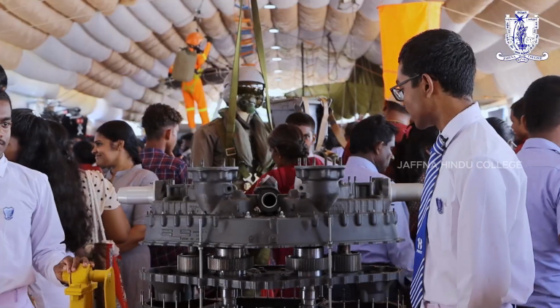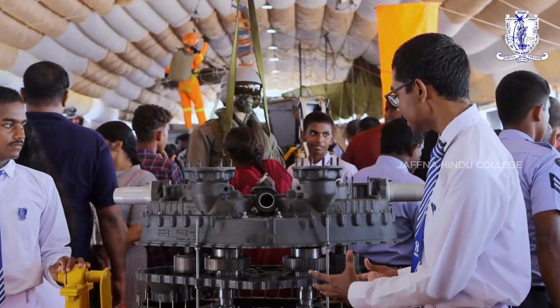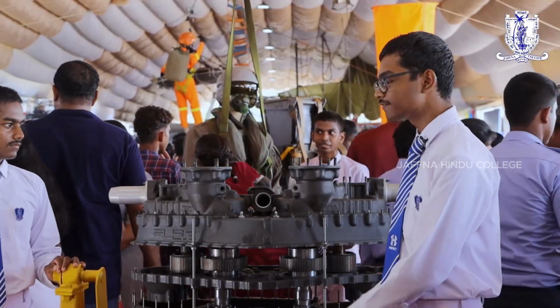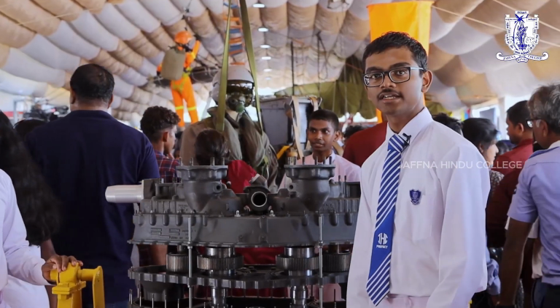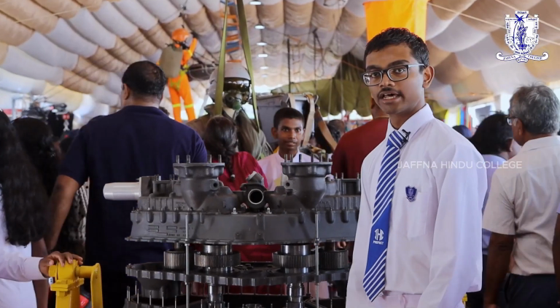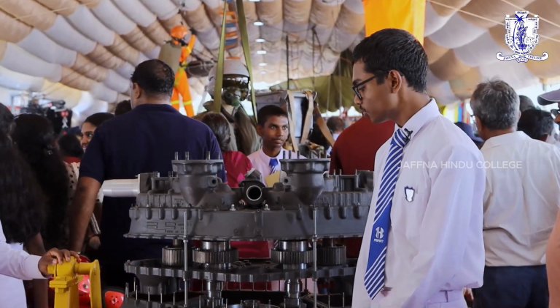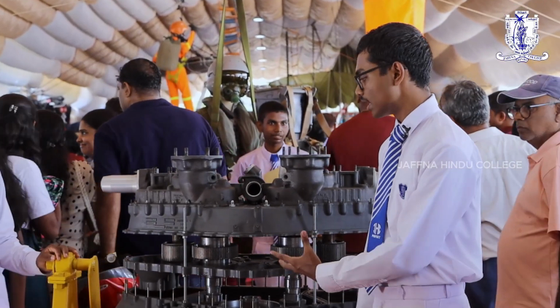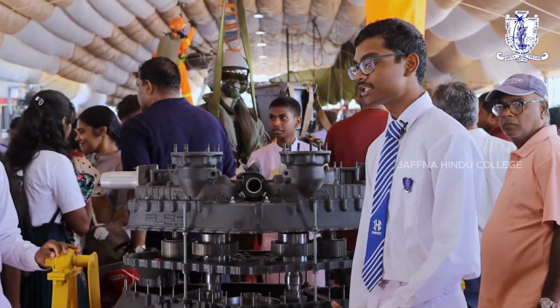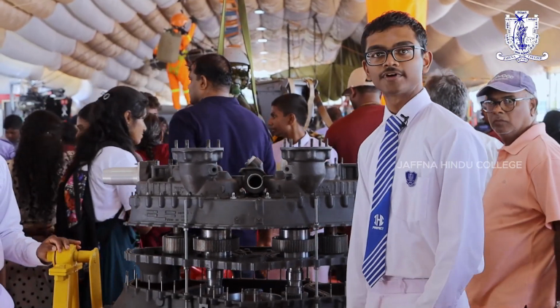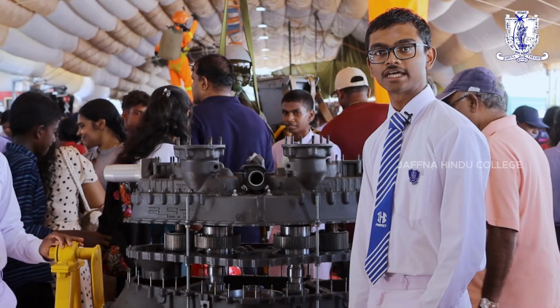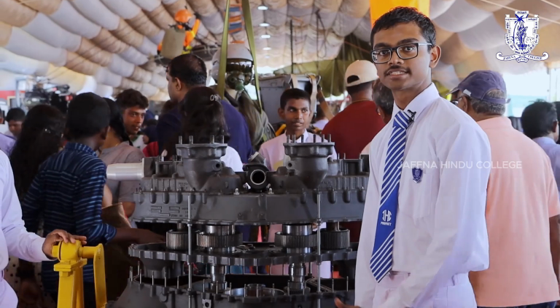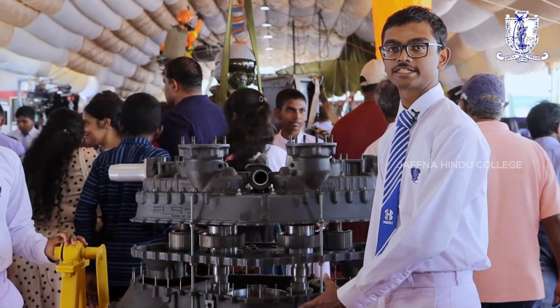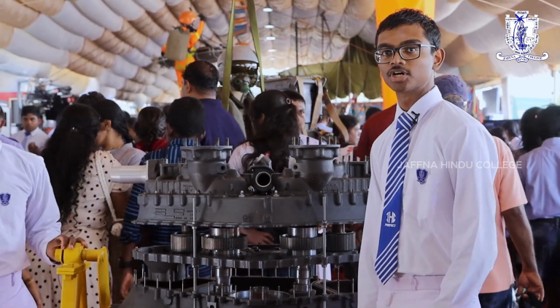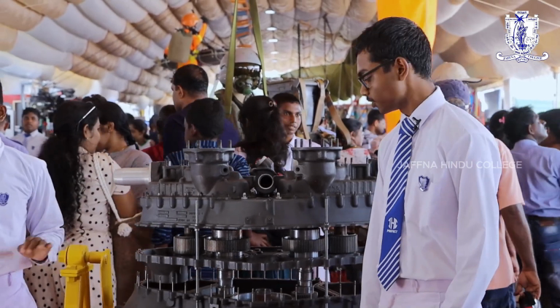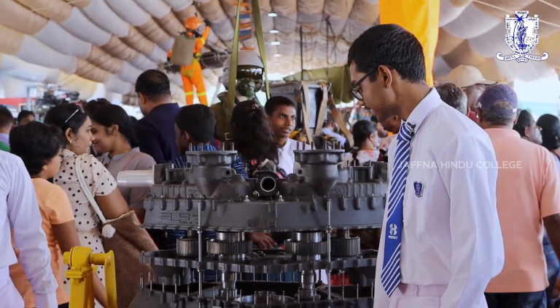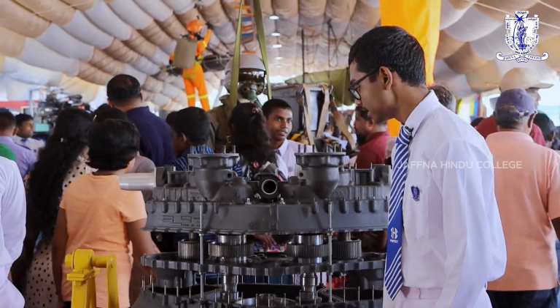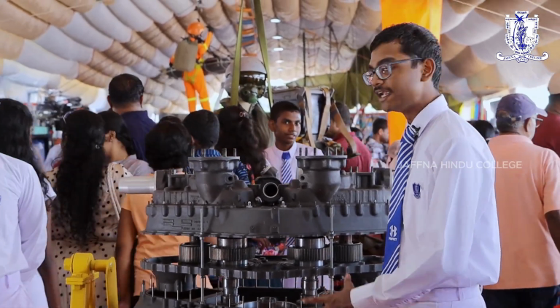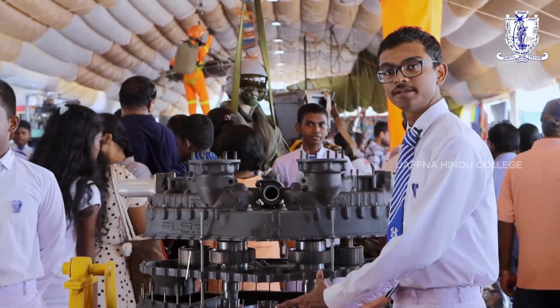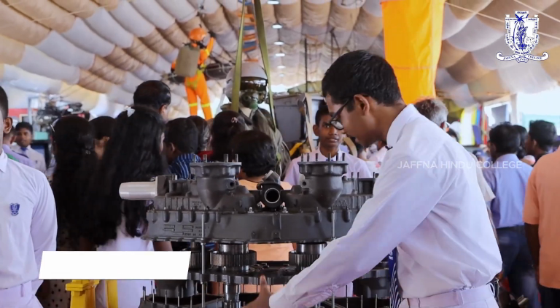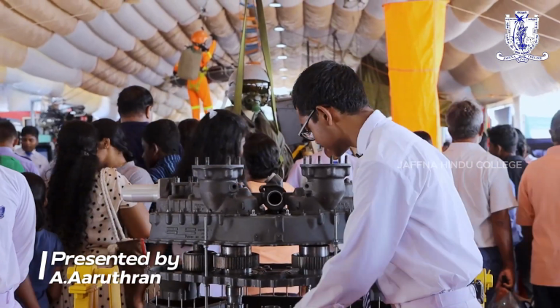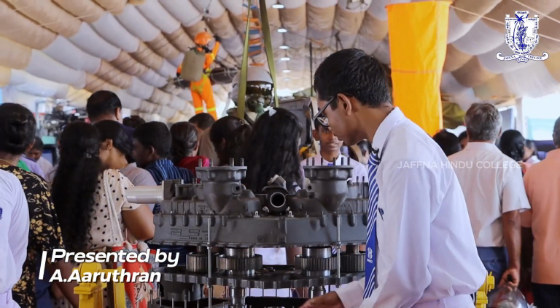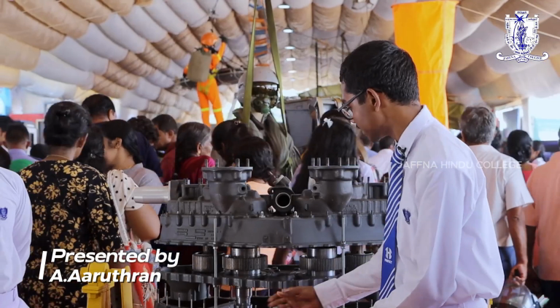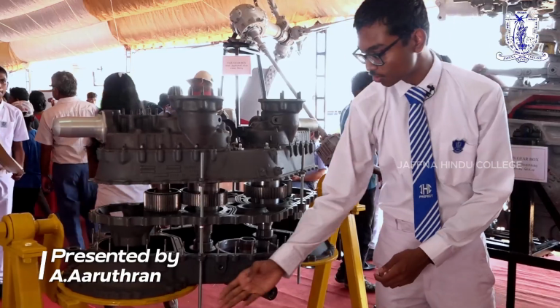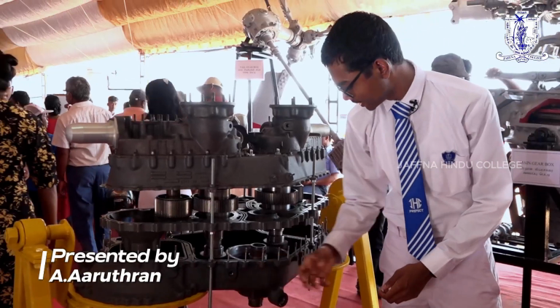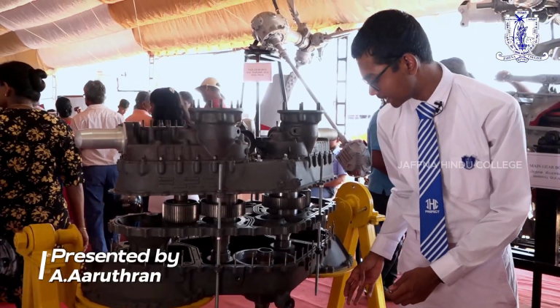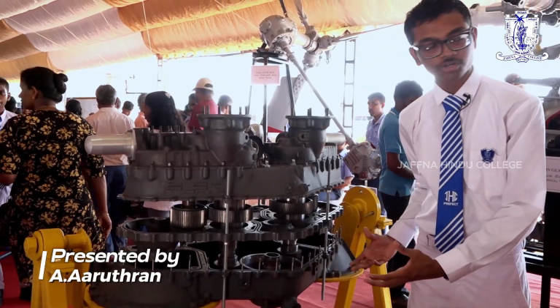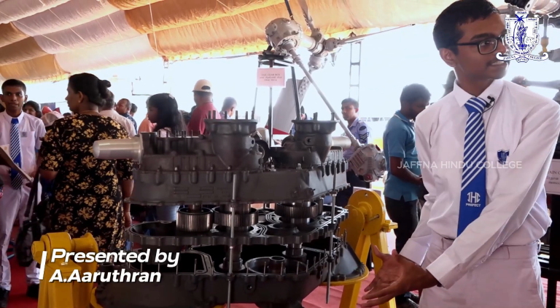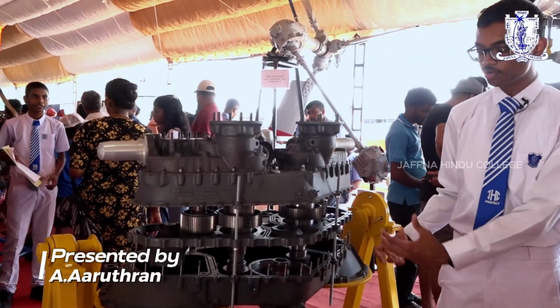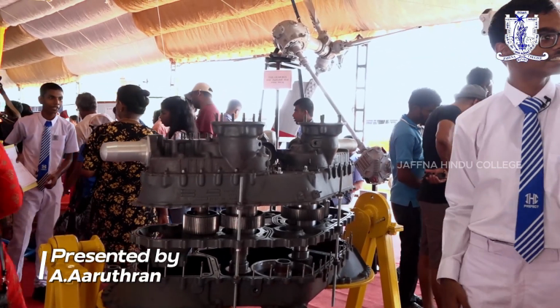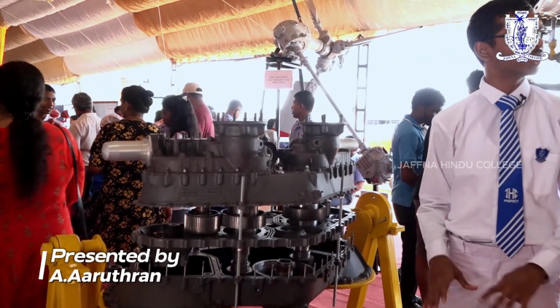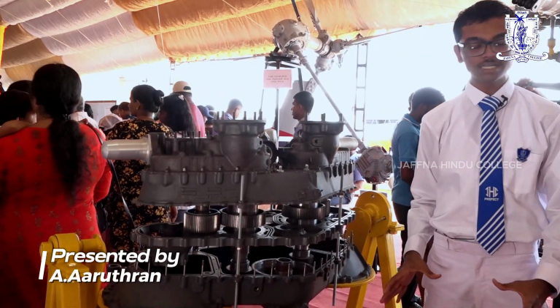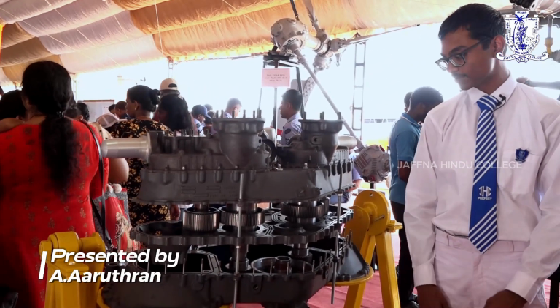Besides that function, there is also another main function that this reduction gearbox performs, and that is to integrate both the engines. Both engines can go here and here, so it will integrate both the engines into one unified system.